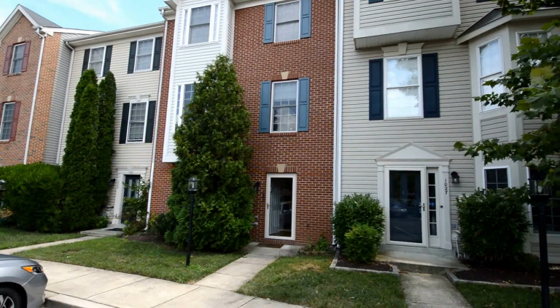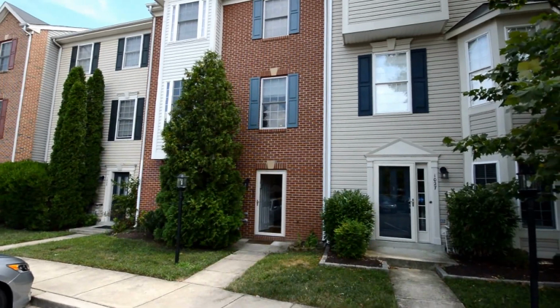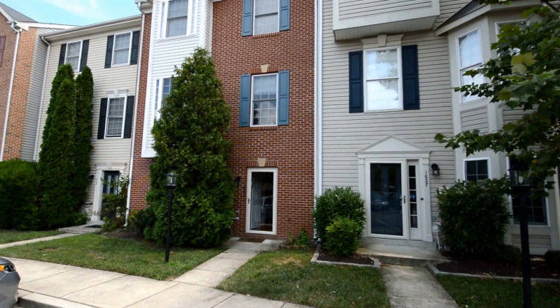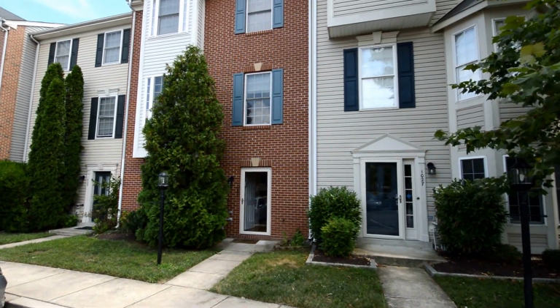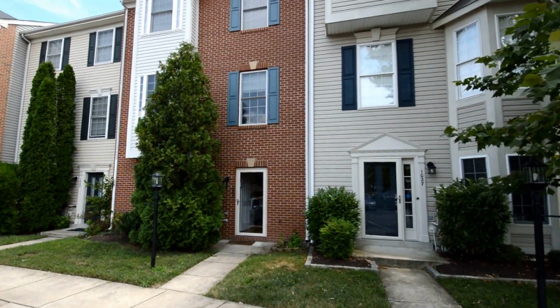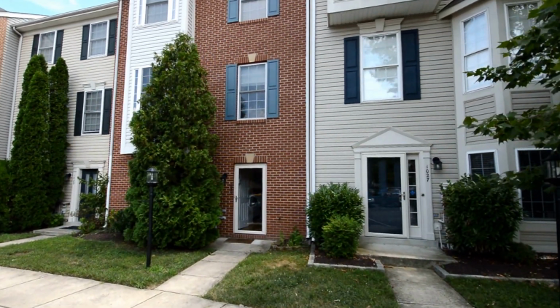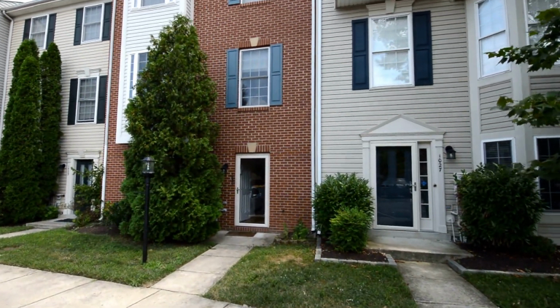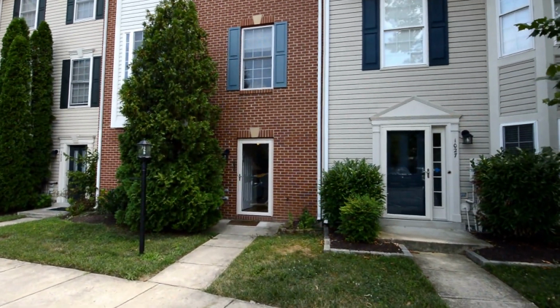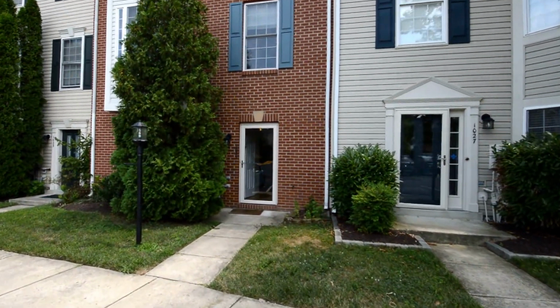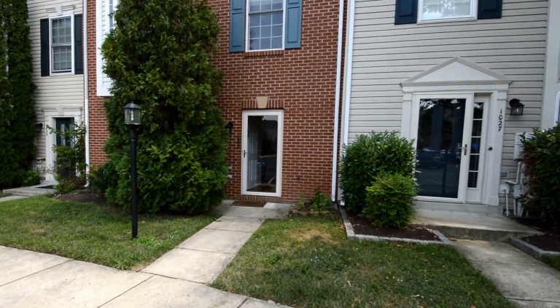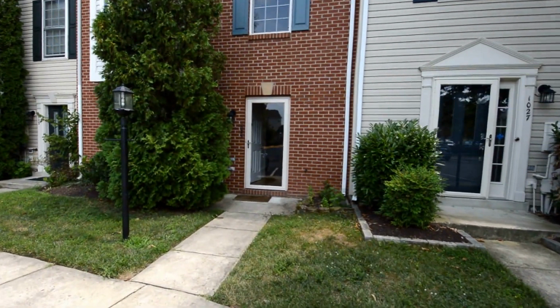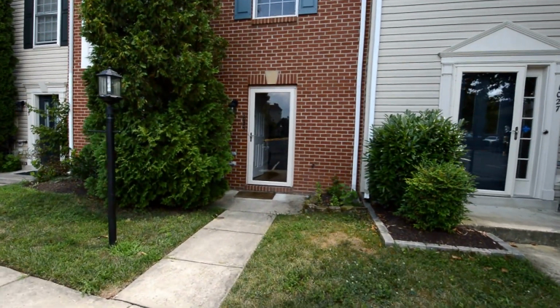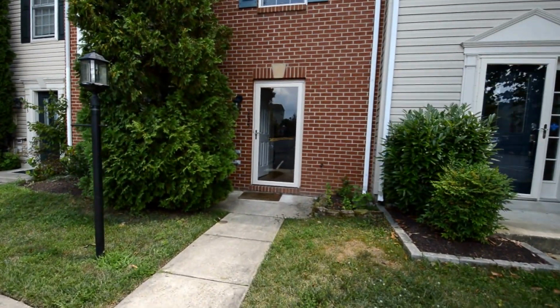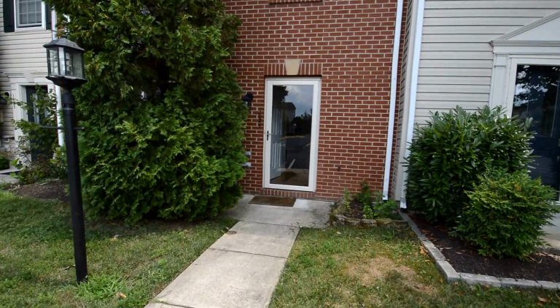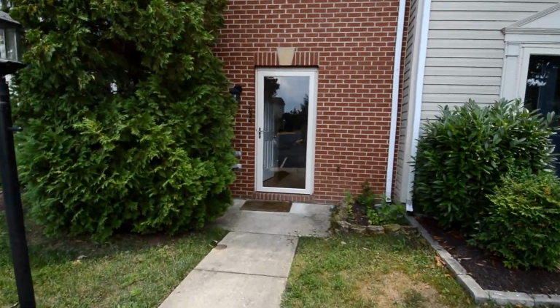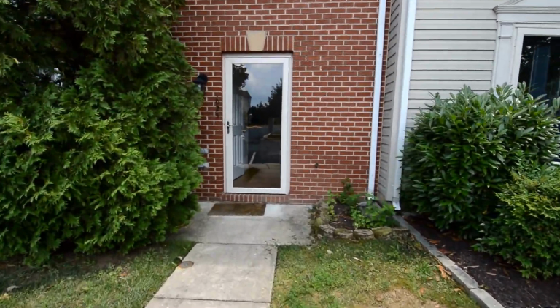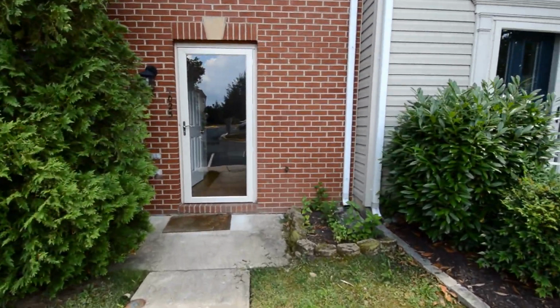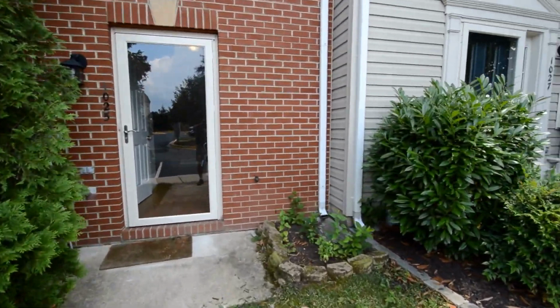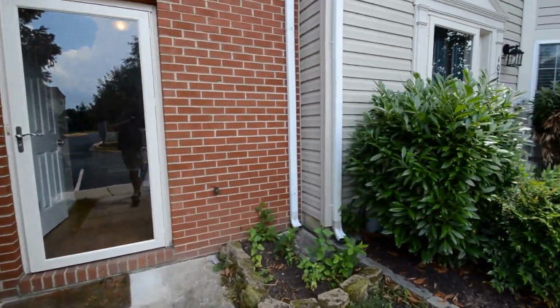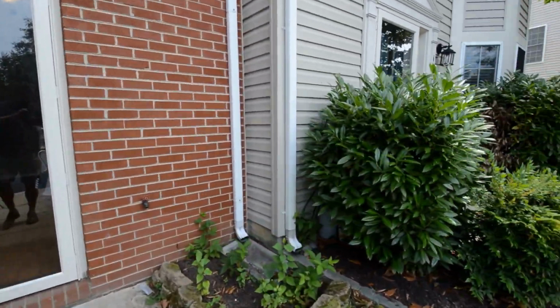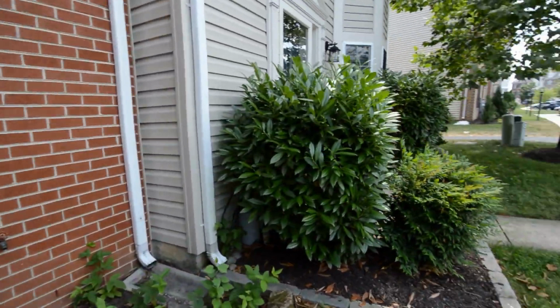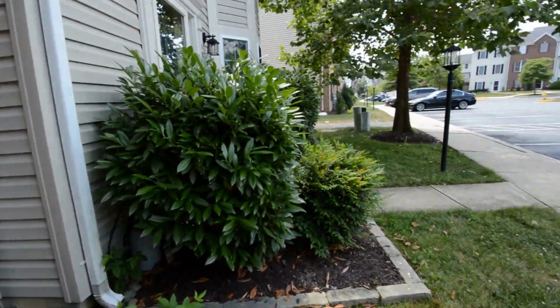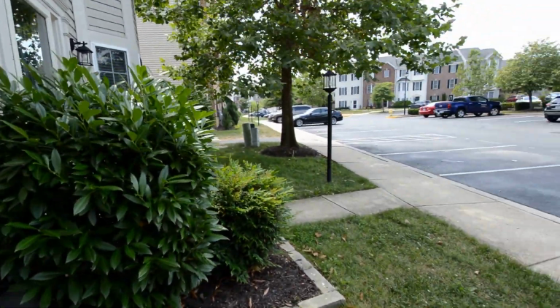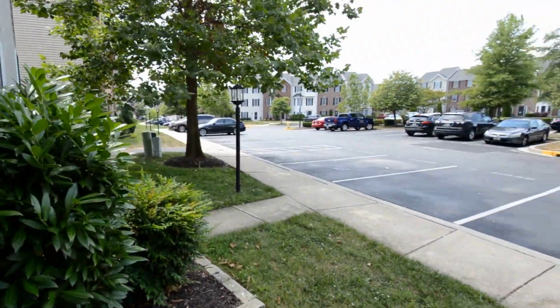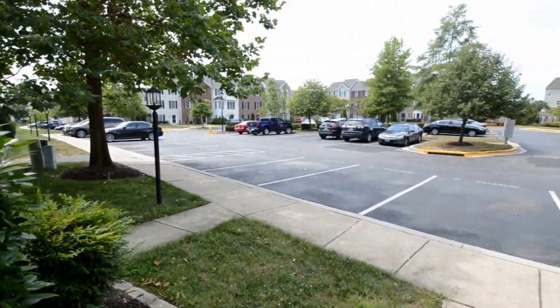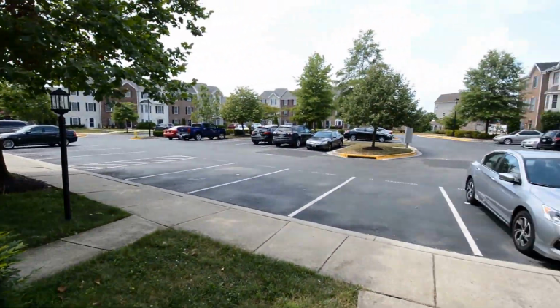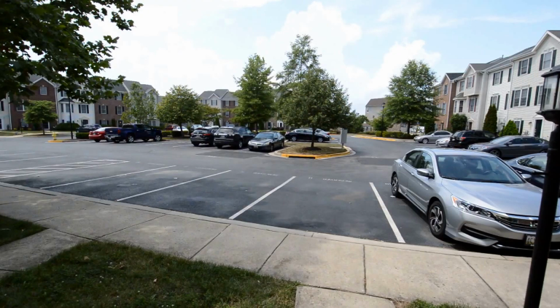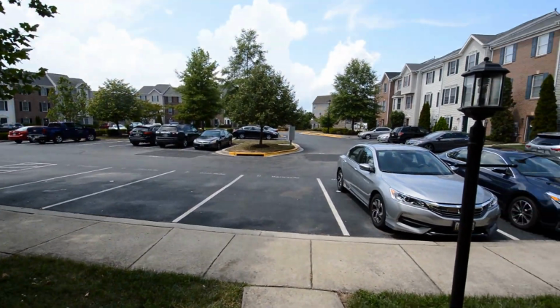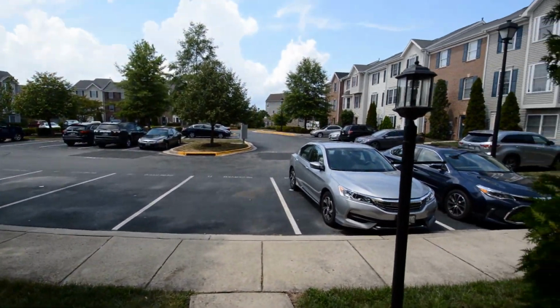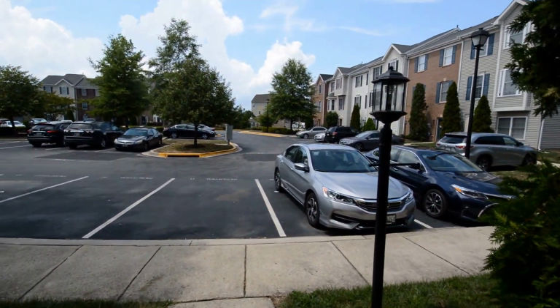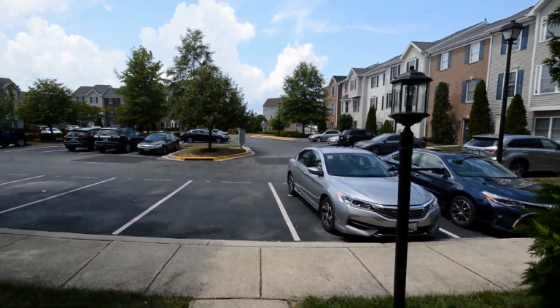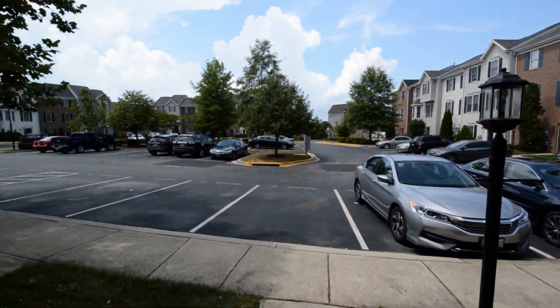We have a video tour of 1025 Carbondale, a fantastic three-level, four-bedroom townhome. Great courtyard throughout the neighborhood.